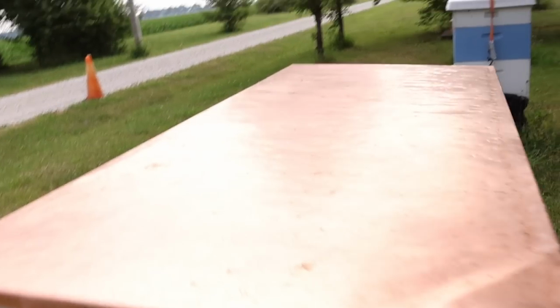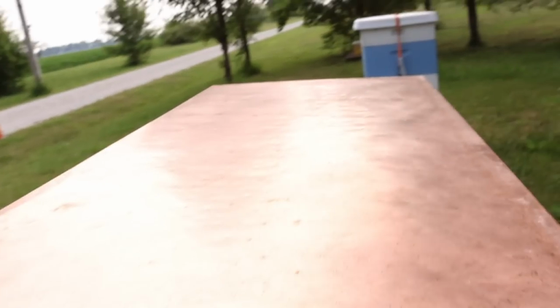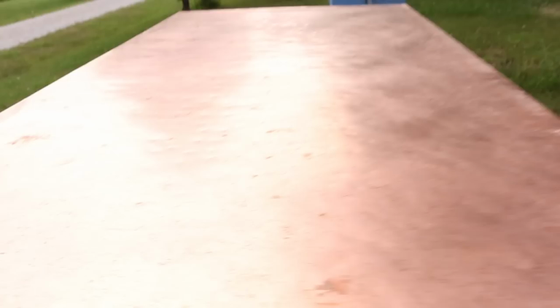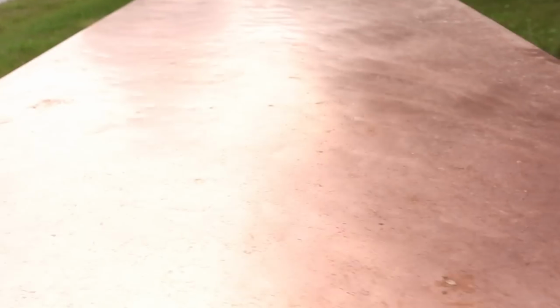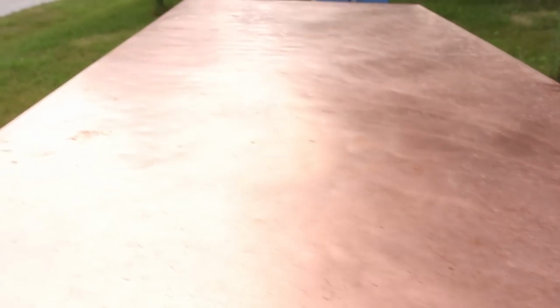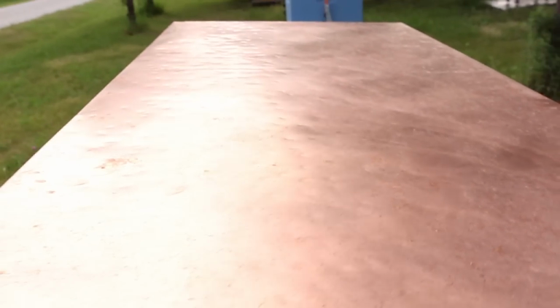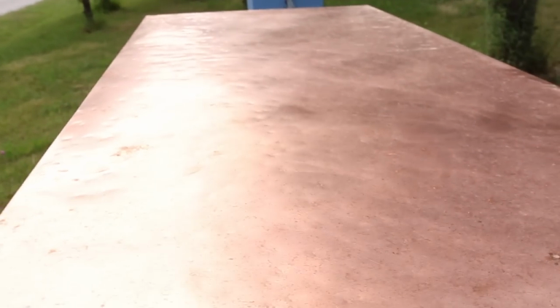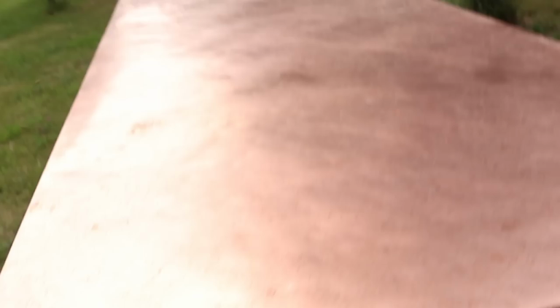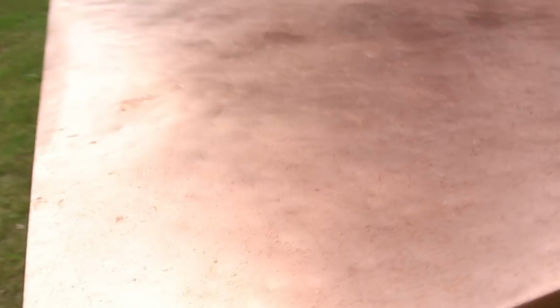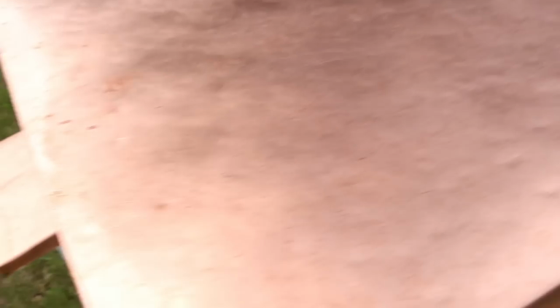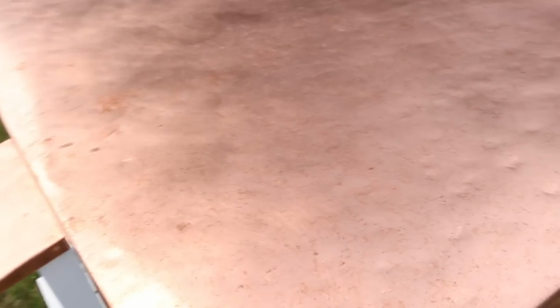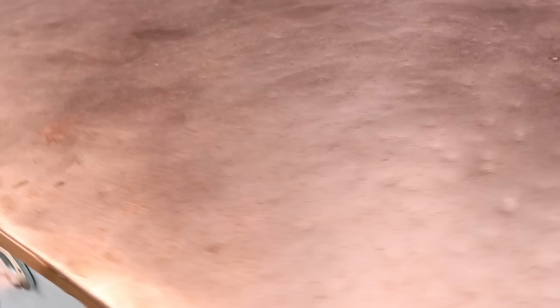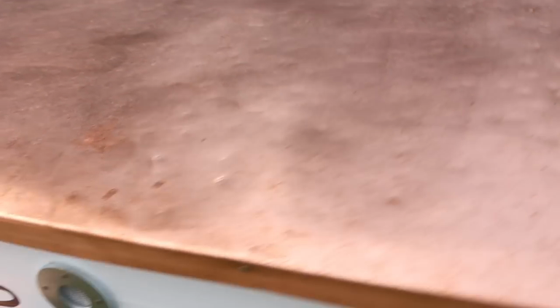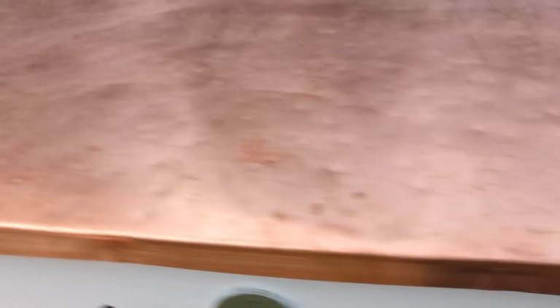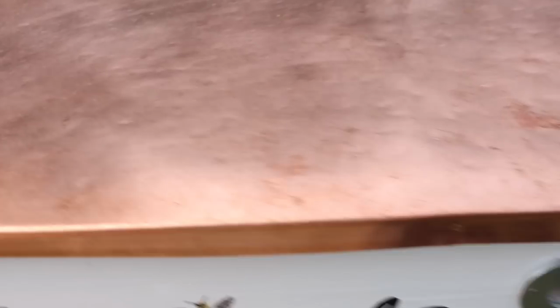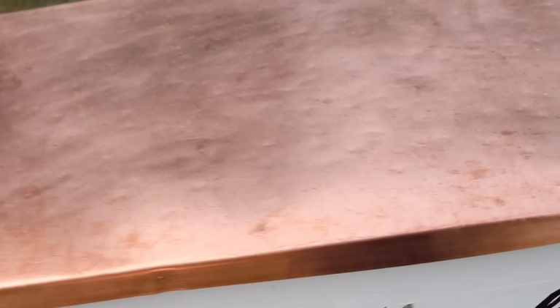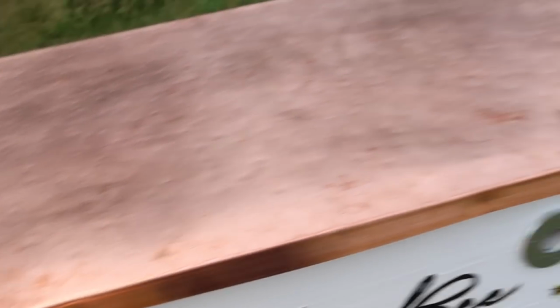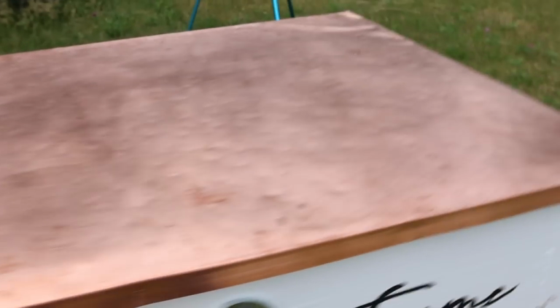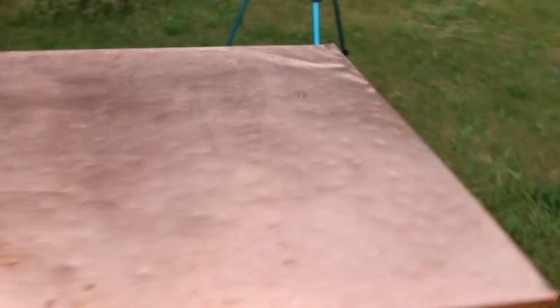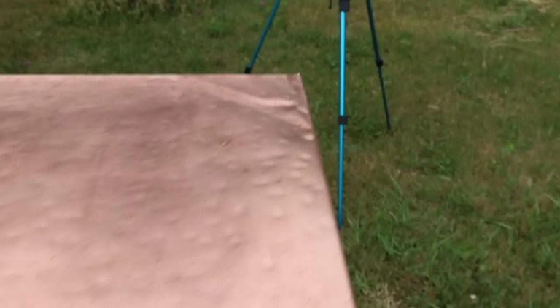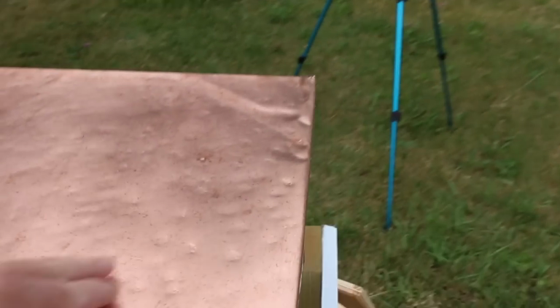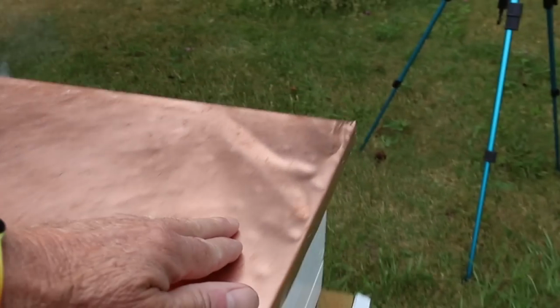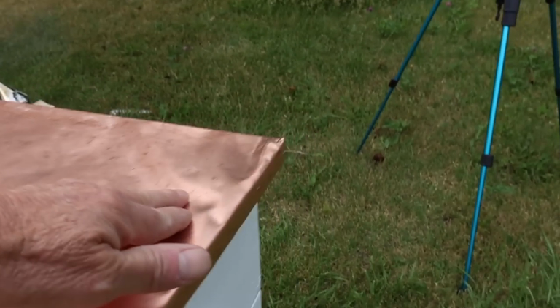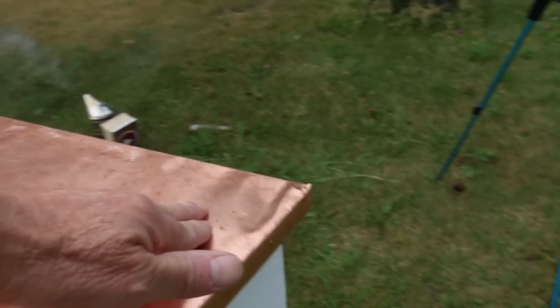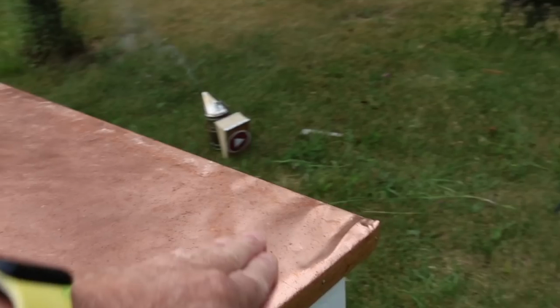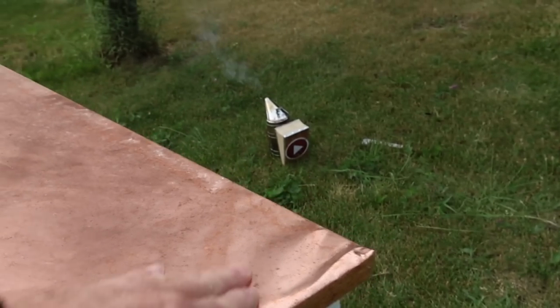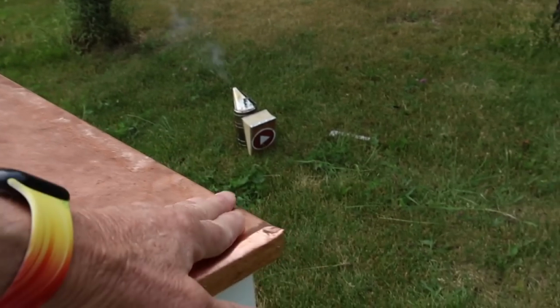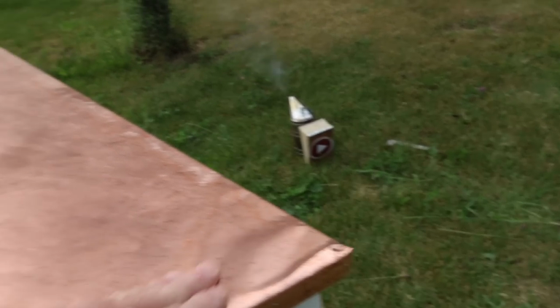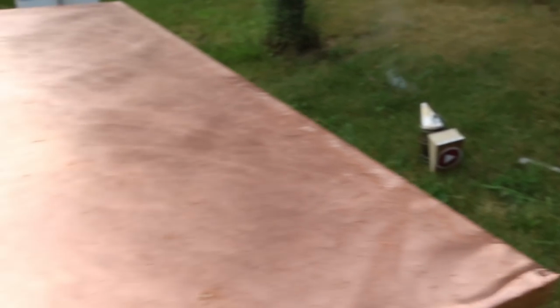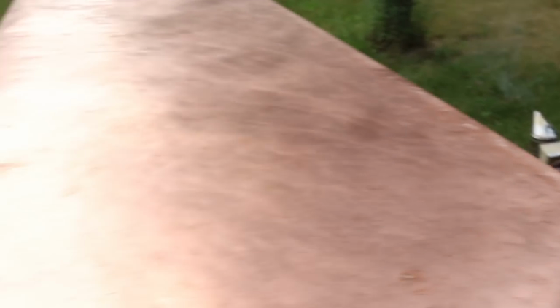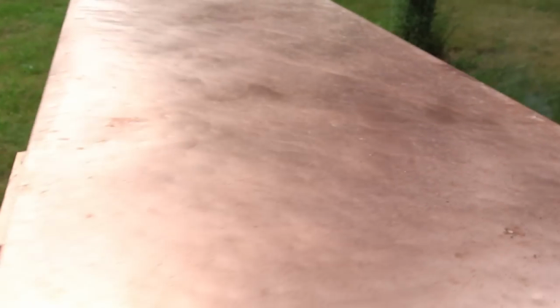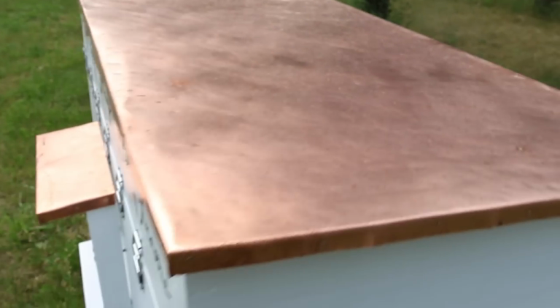Look at that top cover, how it's just kind of hammered like that. It did get damaged a little bit in shipping, but I'll take my hammer and straighten that out. It's not a big deal.